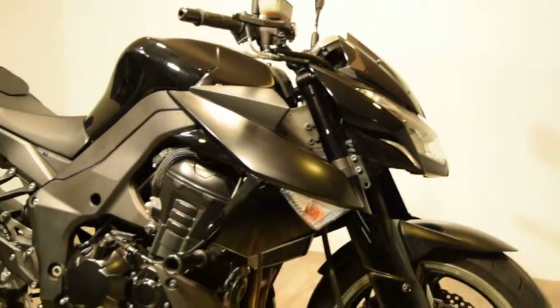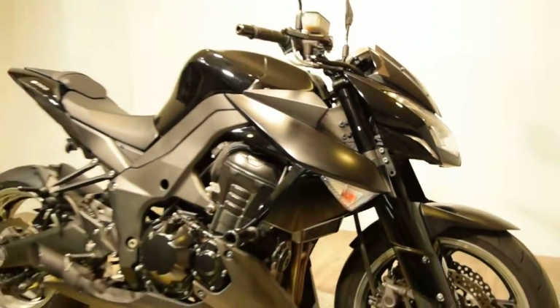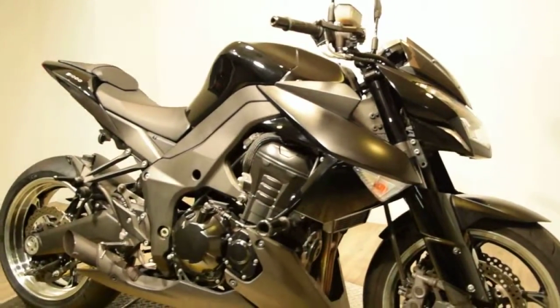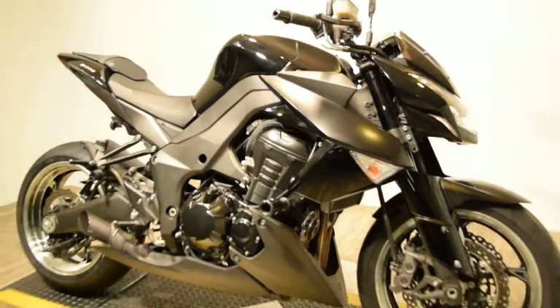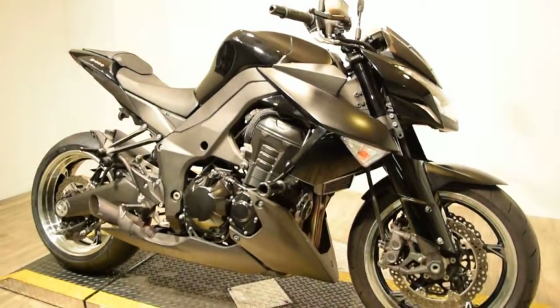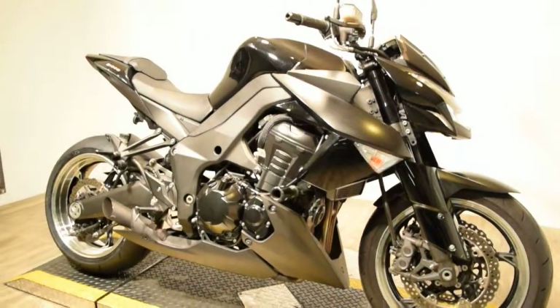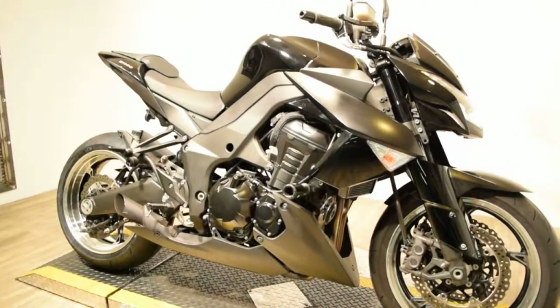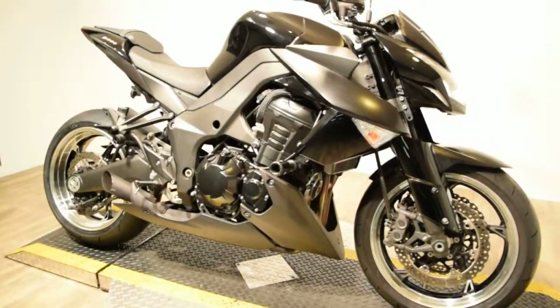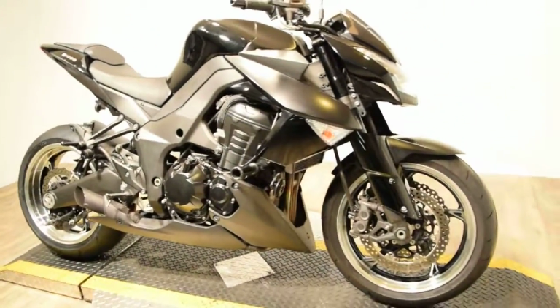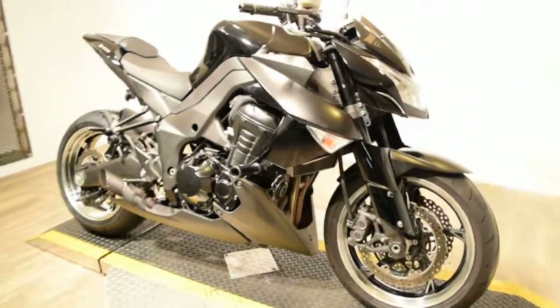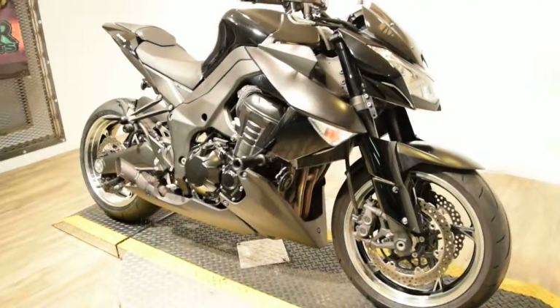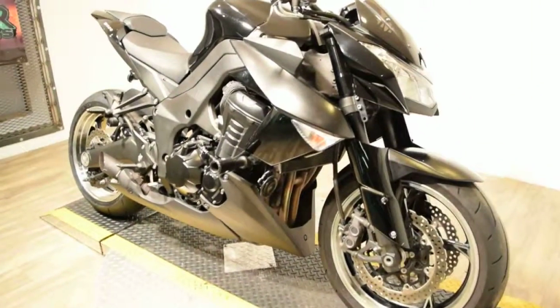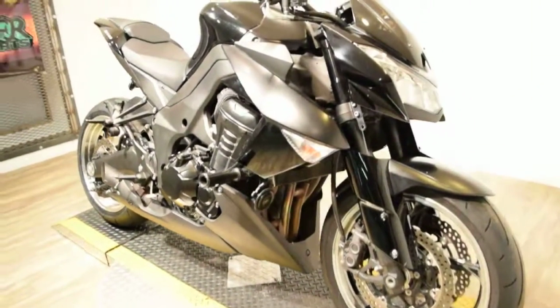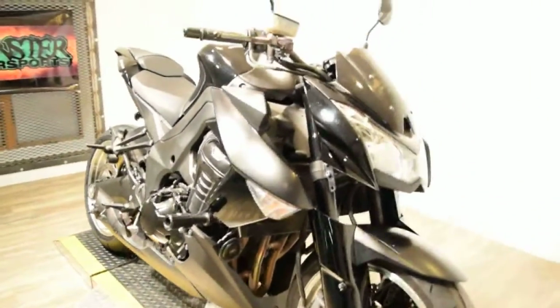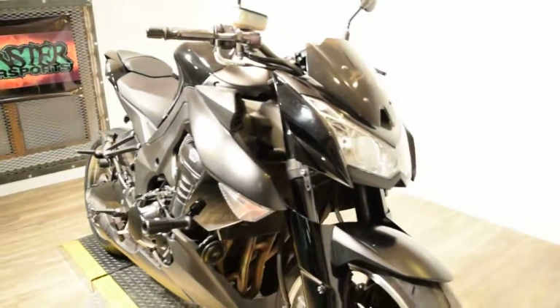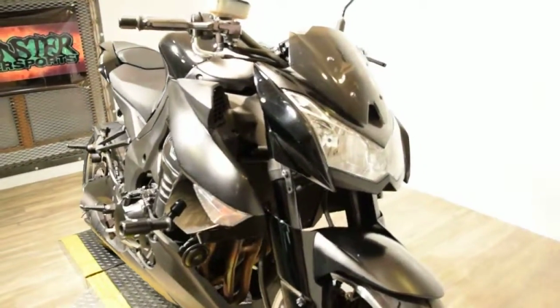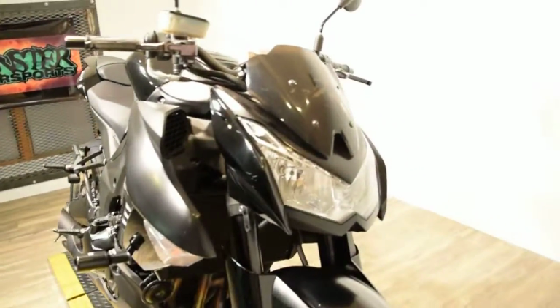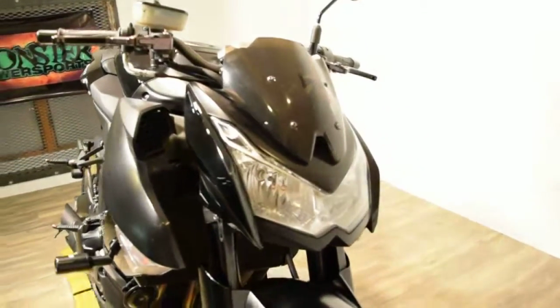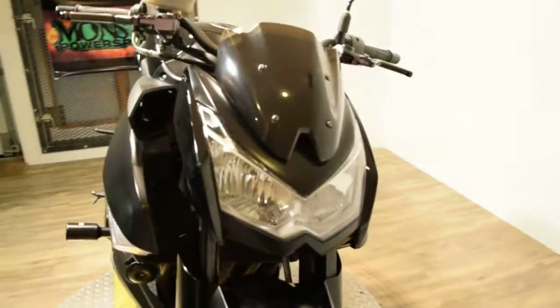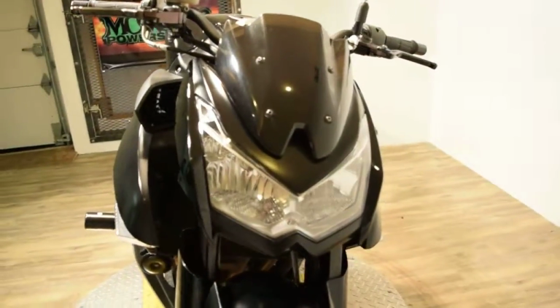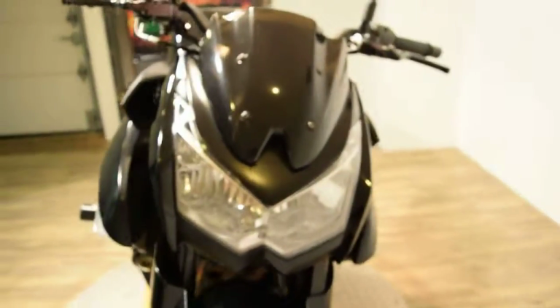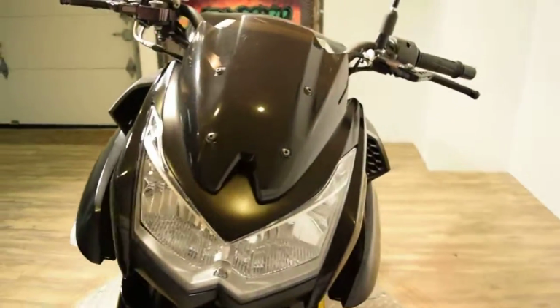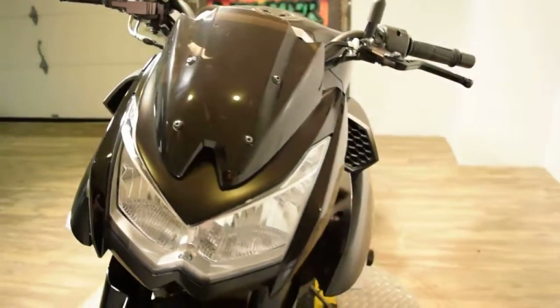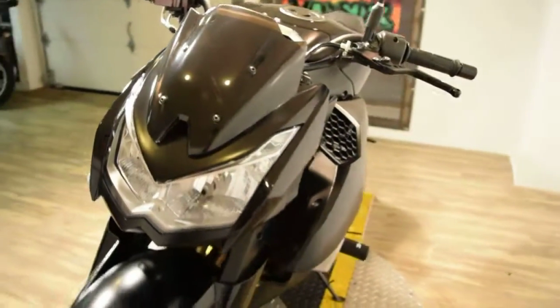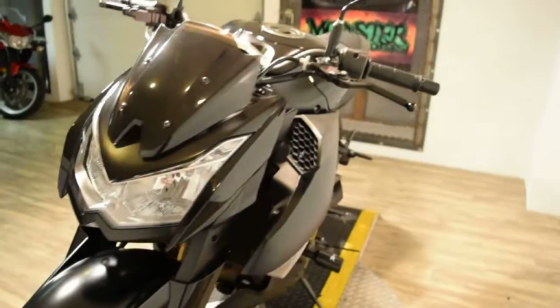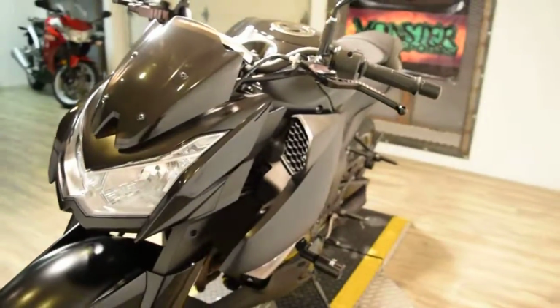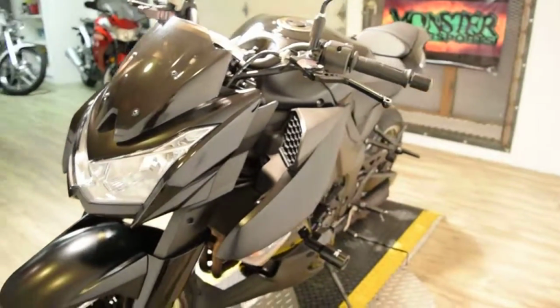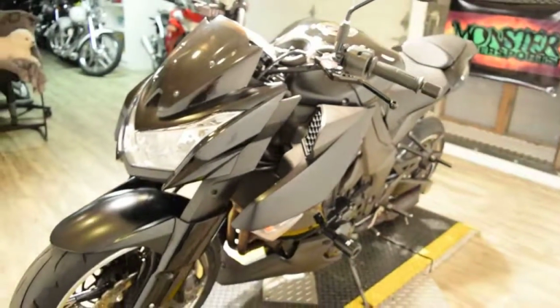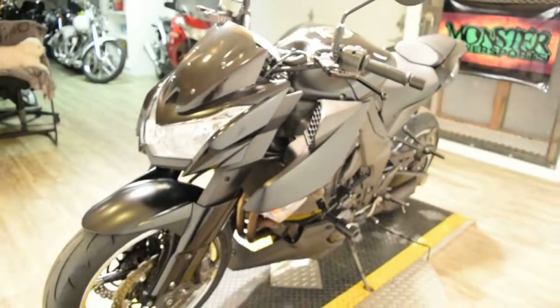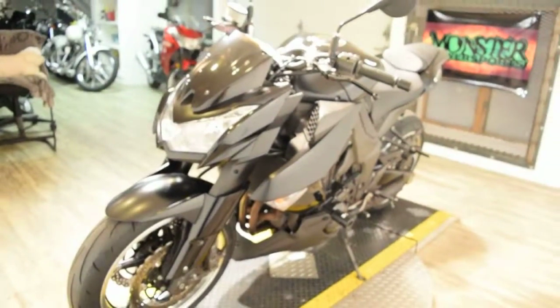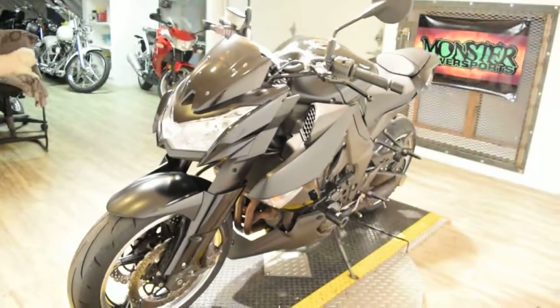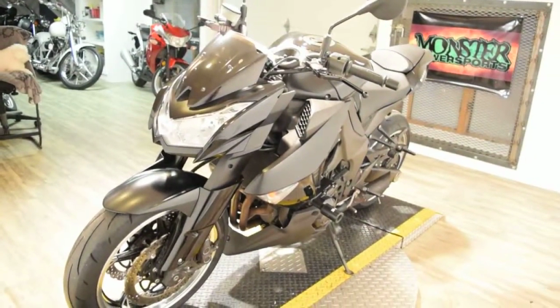You can check this bike out more closely on our website at www.monsterpowersport.com. There you can browse through over 300 other pre-owned motorcycles, which are all fully serviced and inspected before they leave the door.